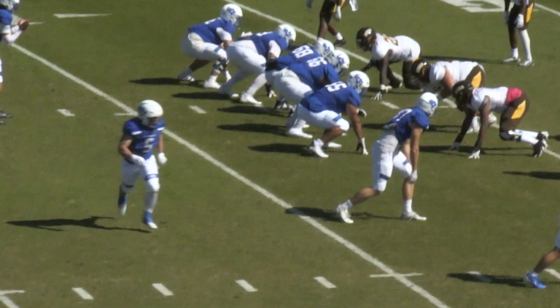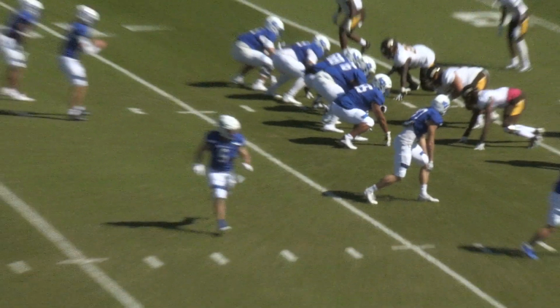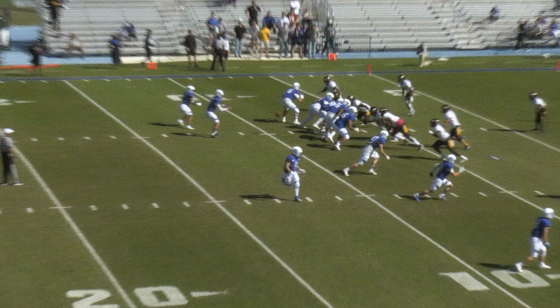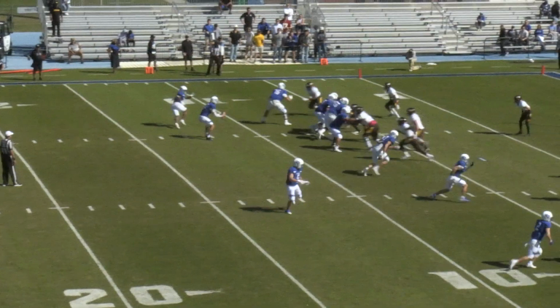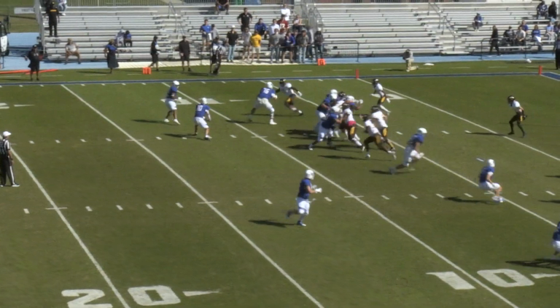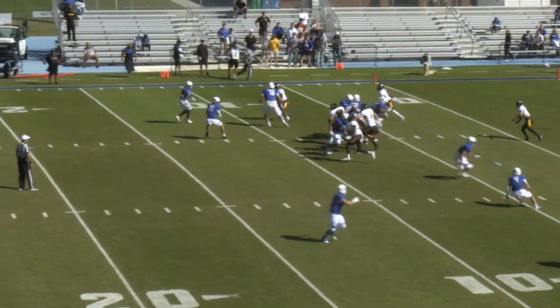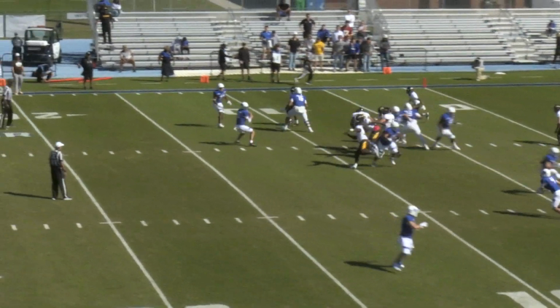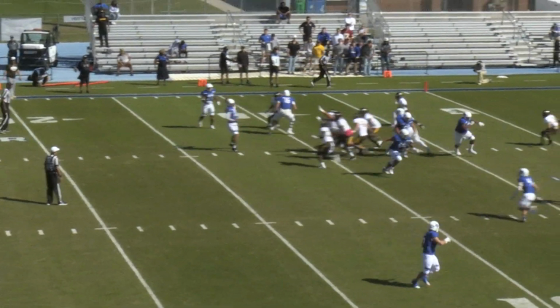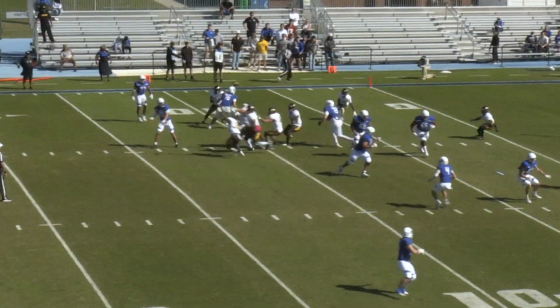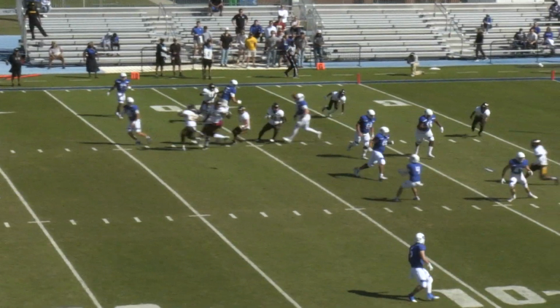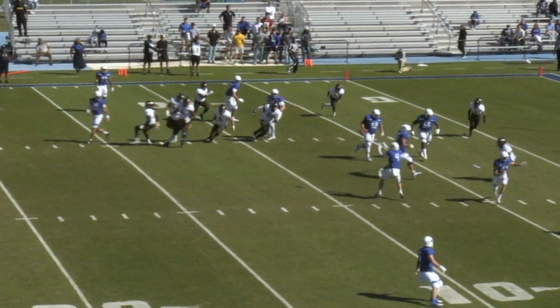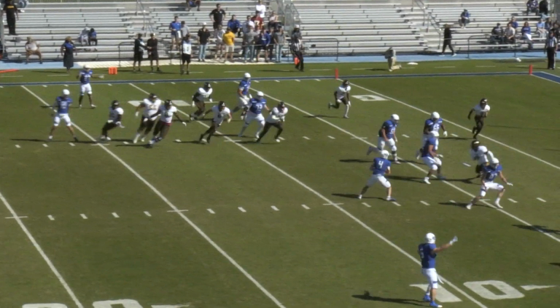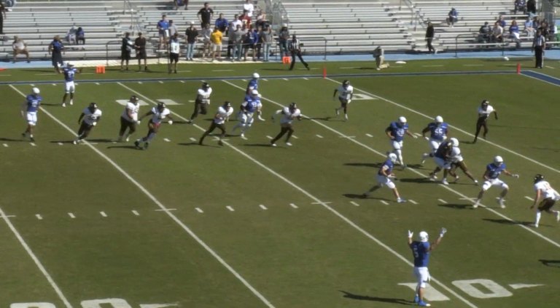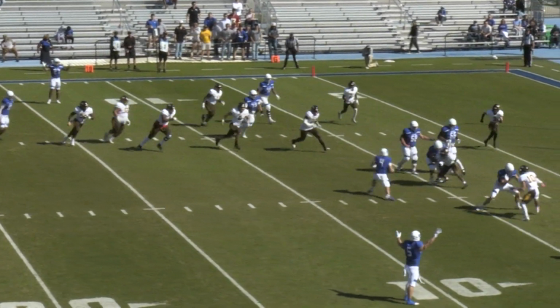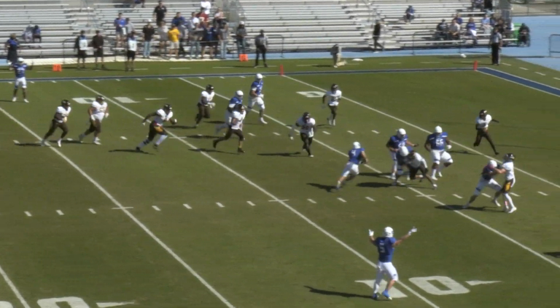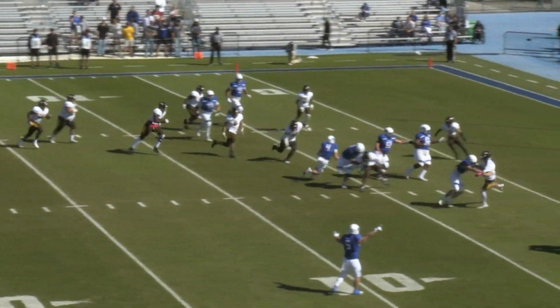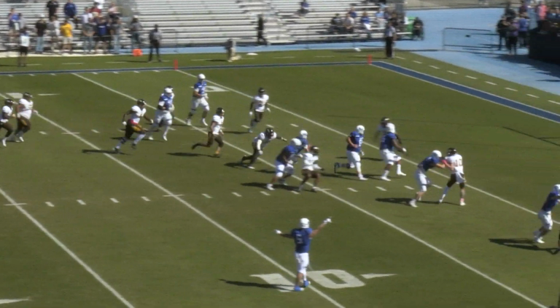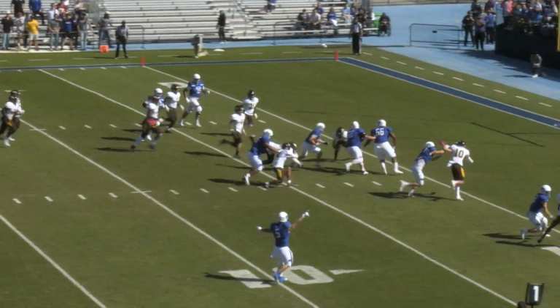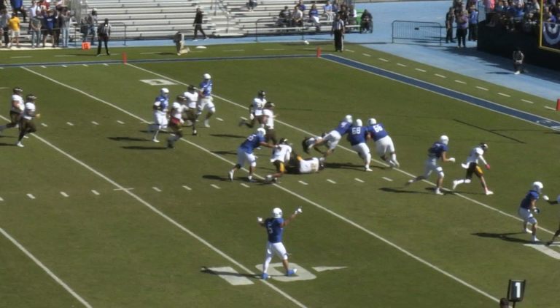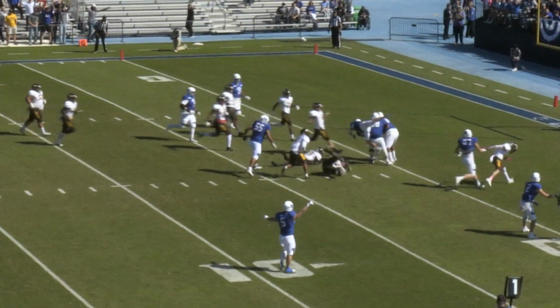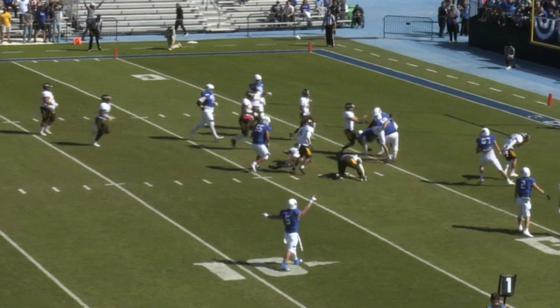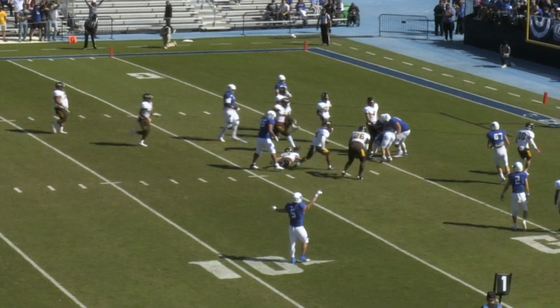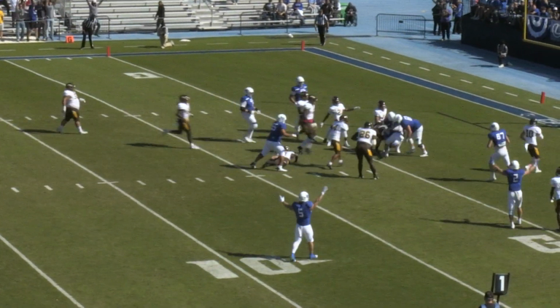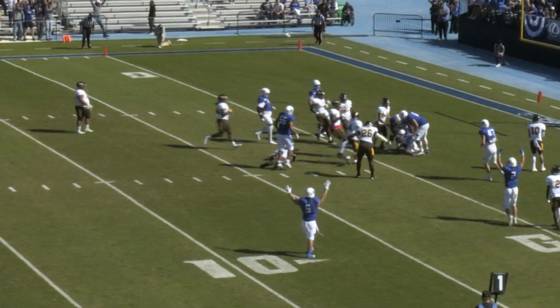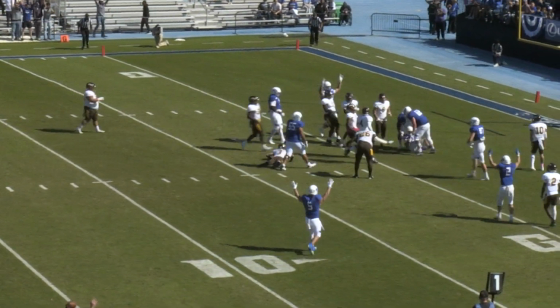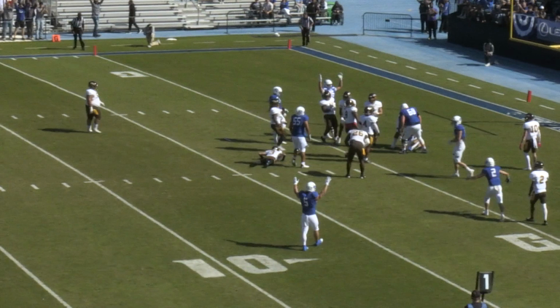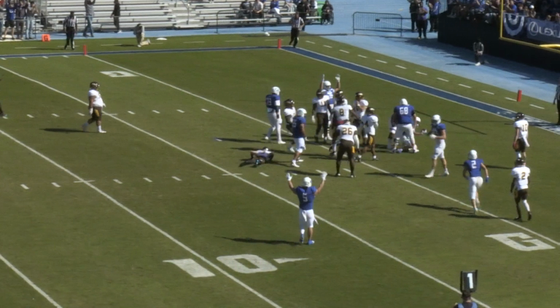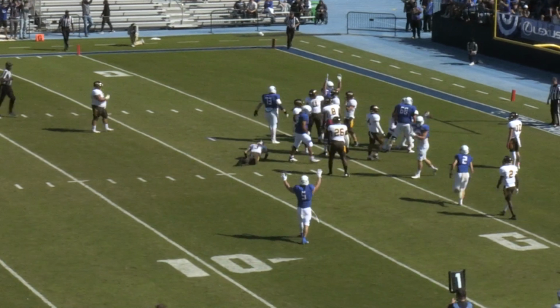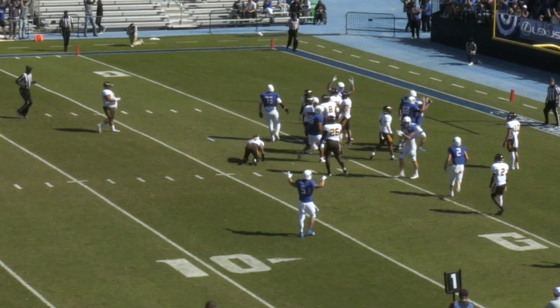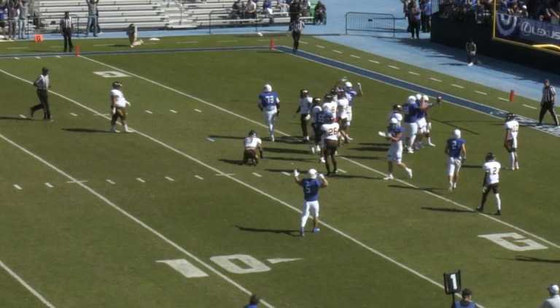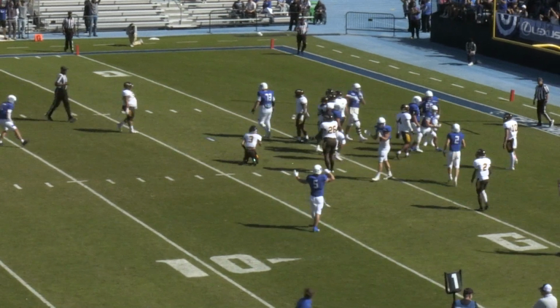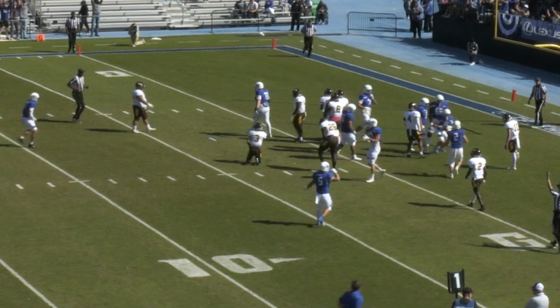First and goal from the 7. Barry looks left, now he throws right. Trey Hayes makes the catch, makes the move, dives and spins into the end zone for the Captain's touchdown.